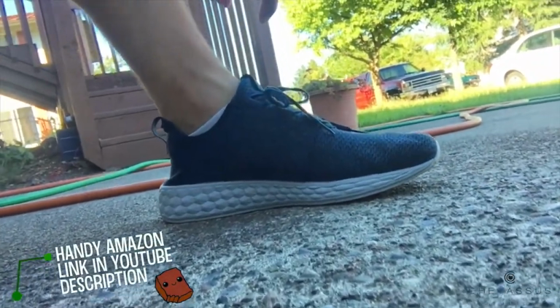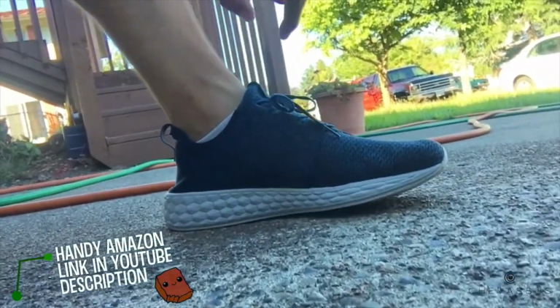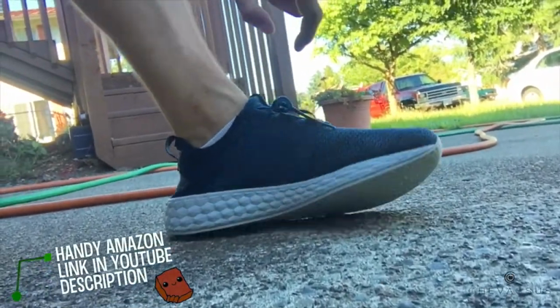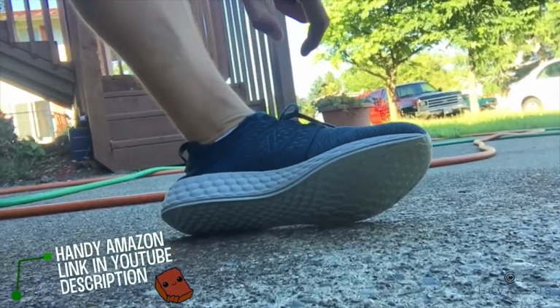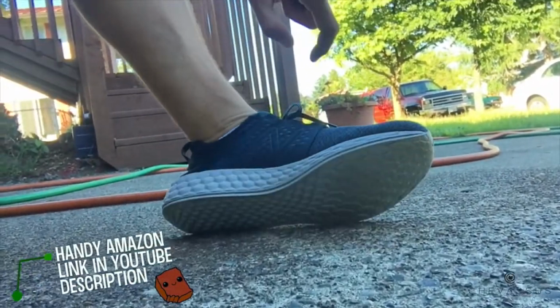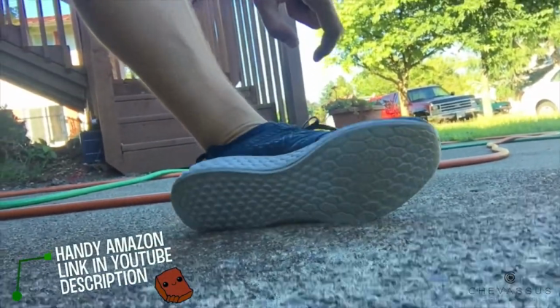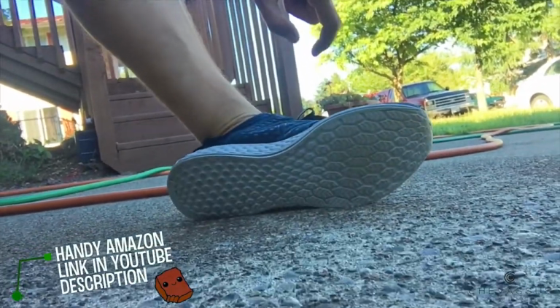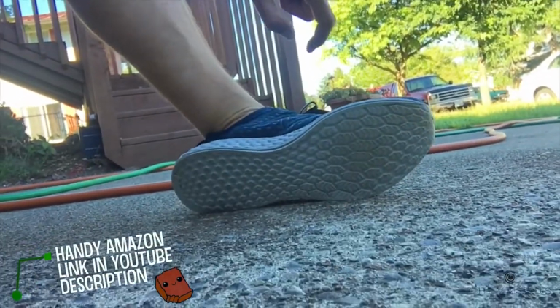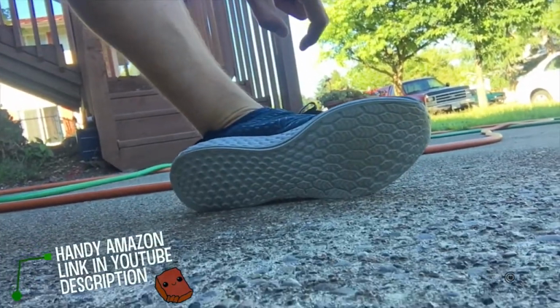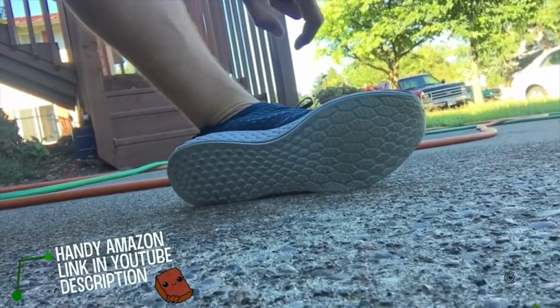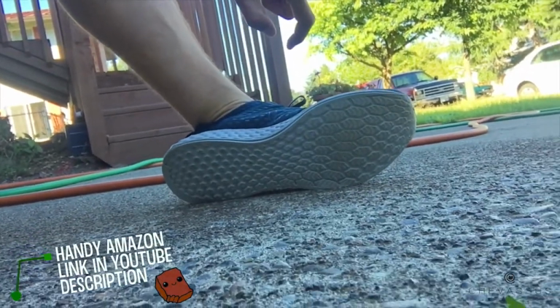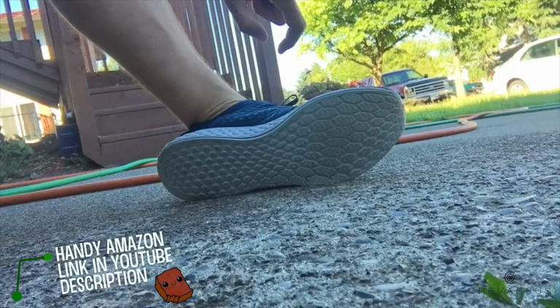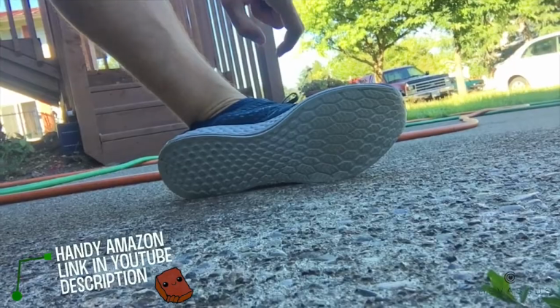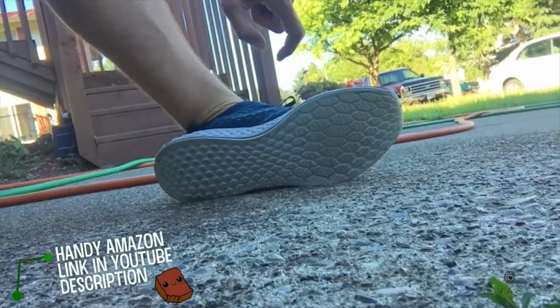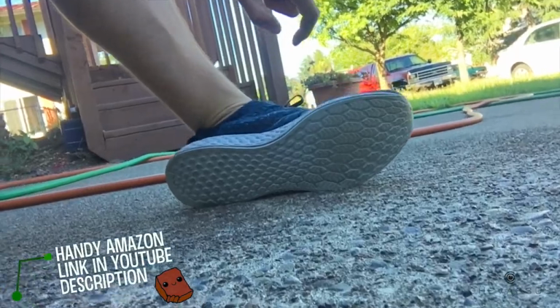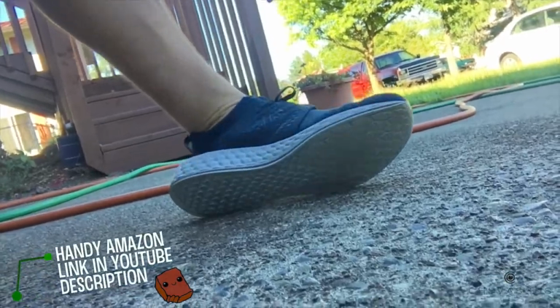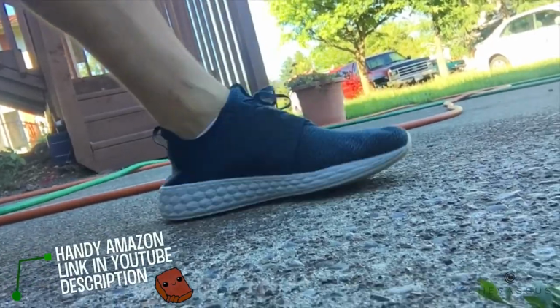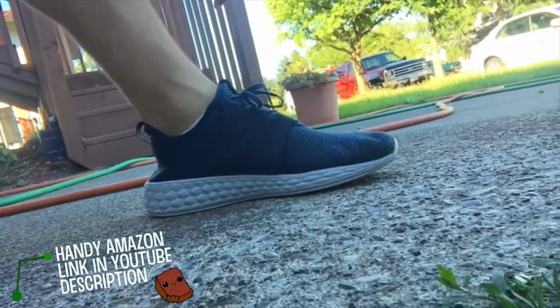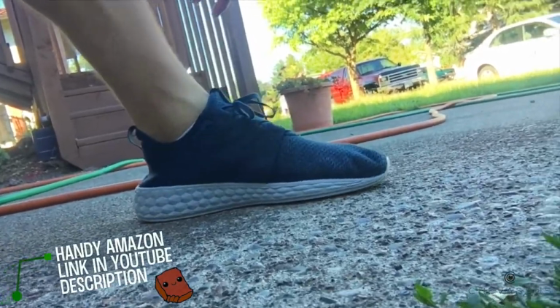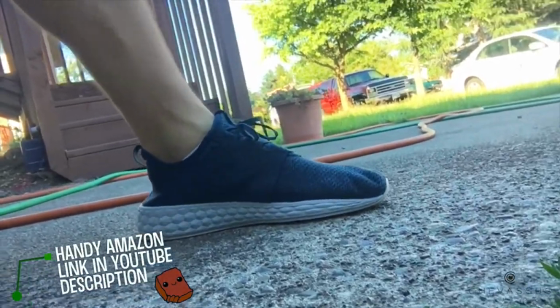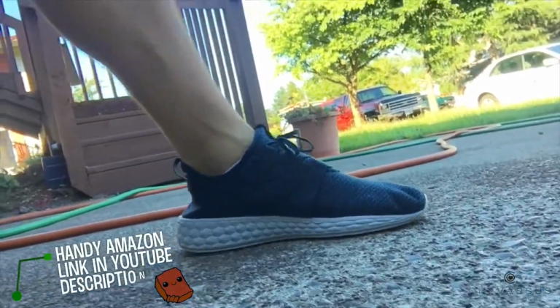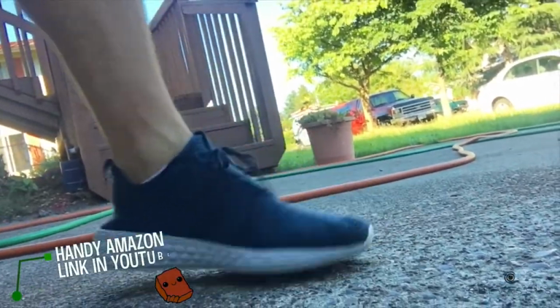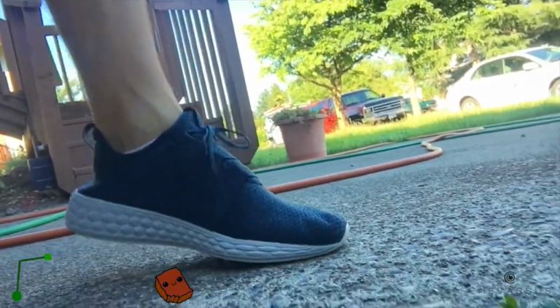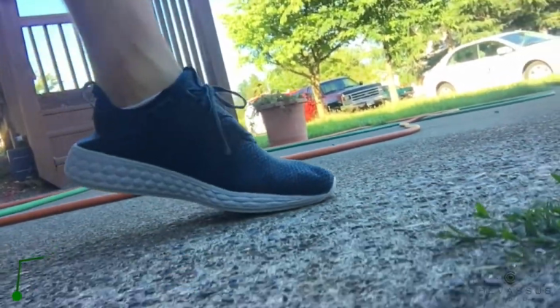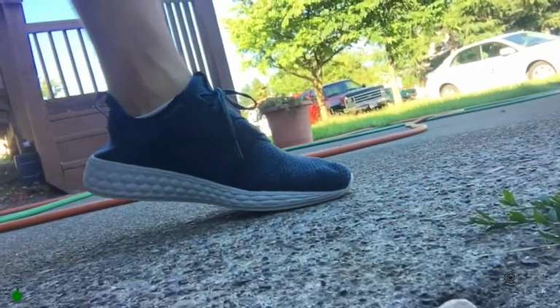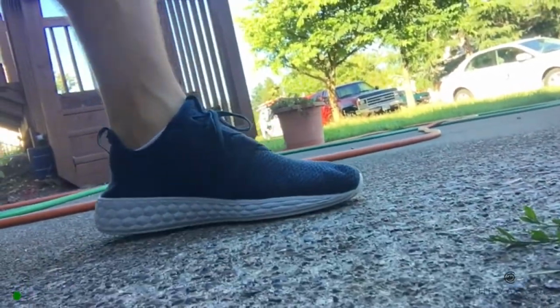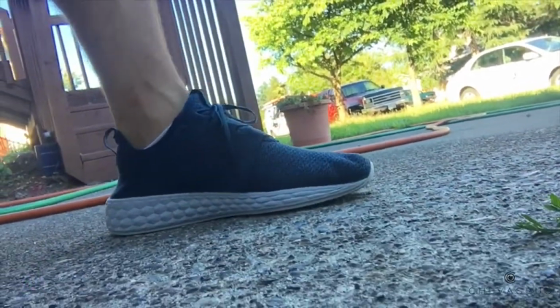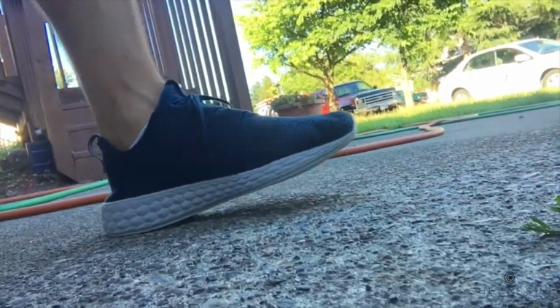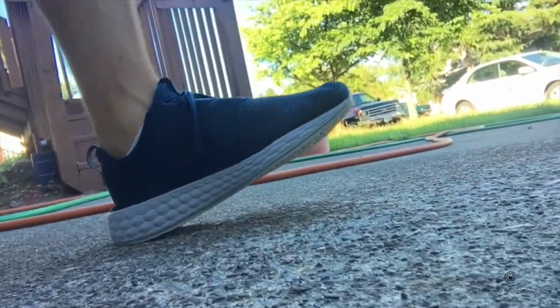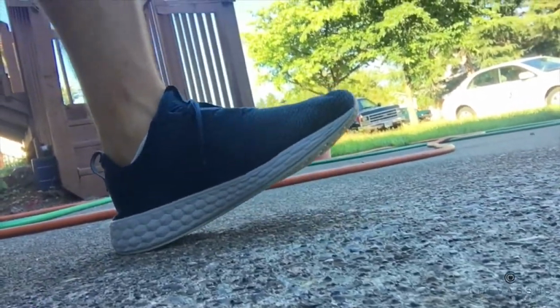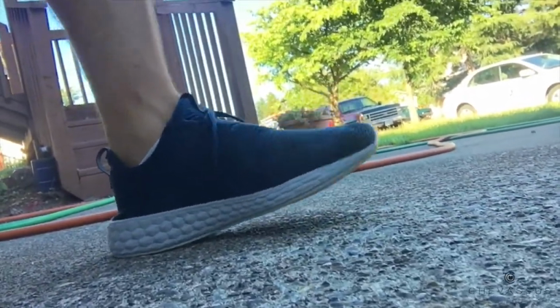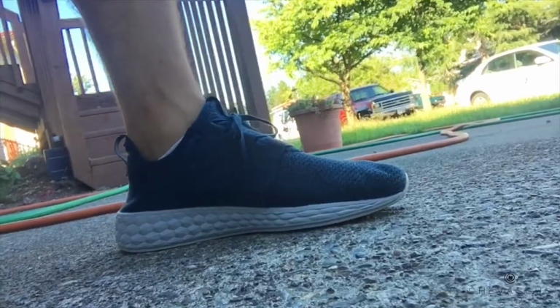They're fairly lightweight. I just use them as tennis shoes. I don't really use them for running marathons or anything ridiculous like that.